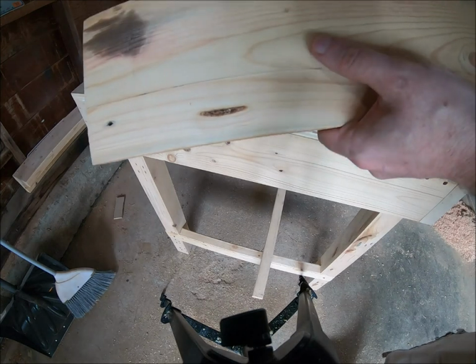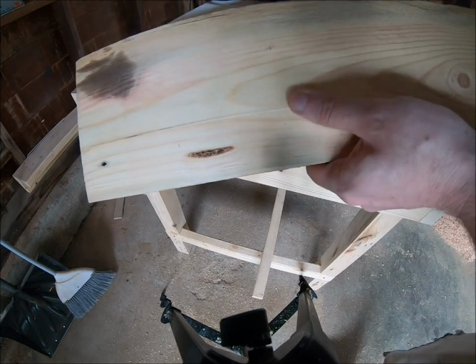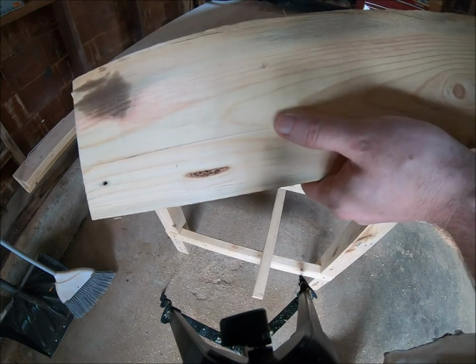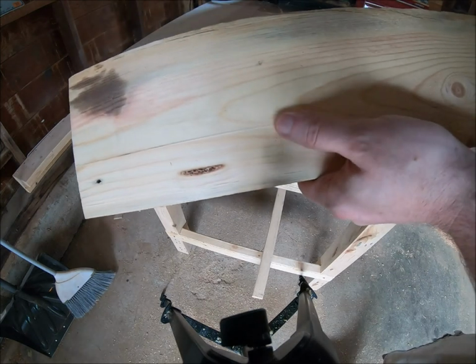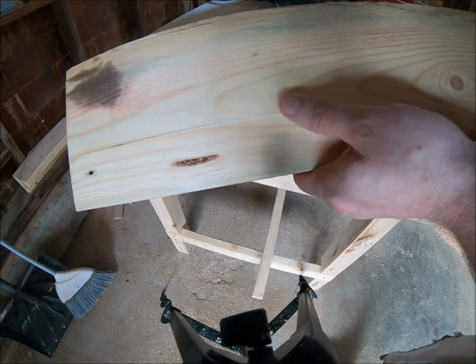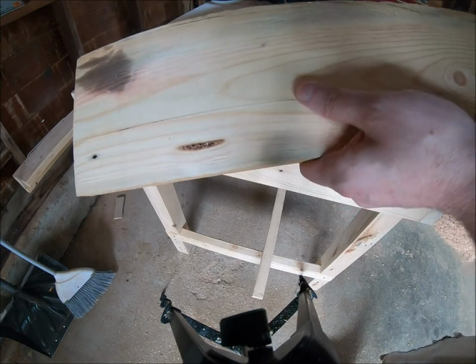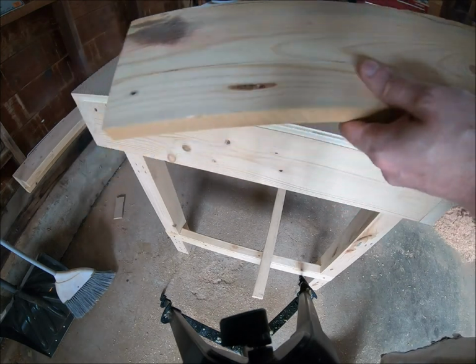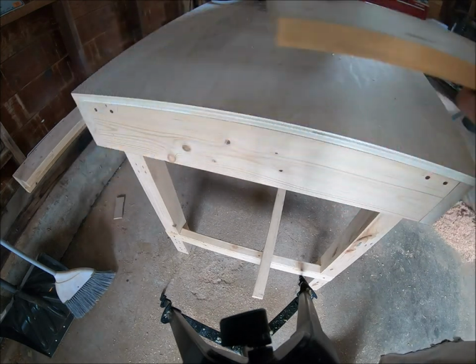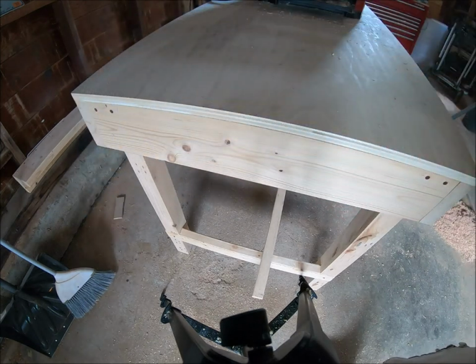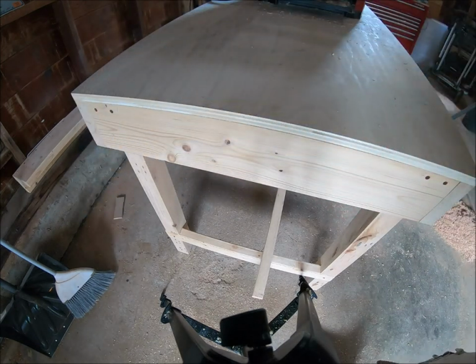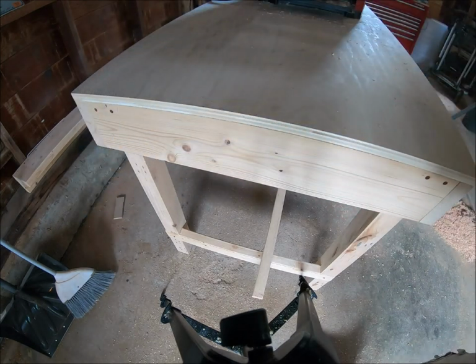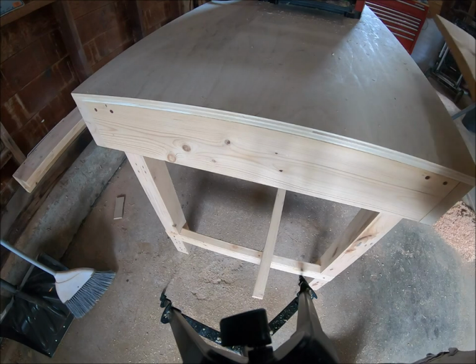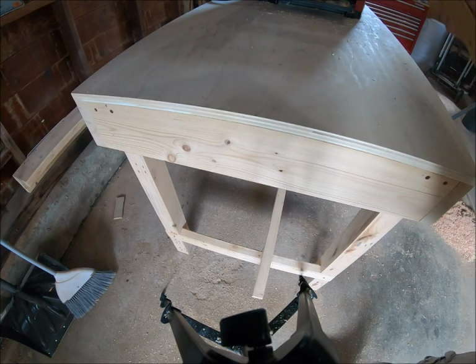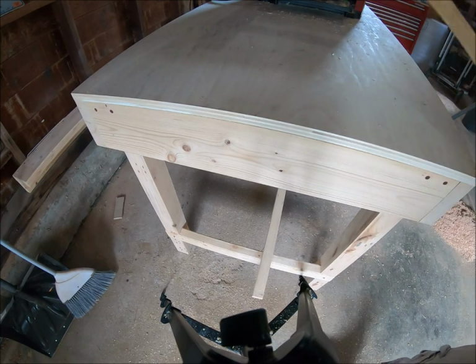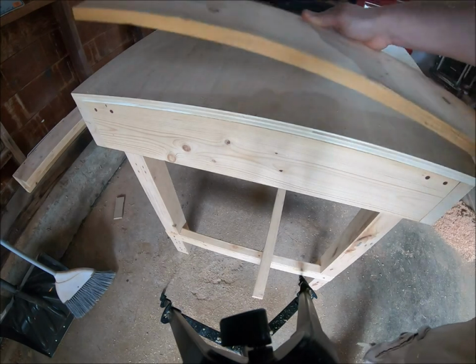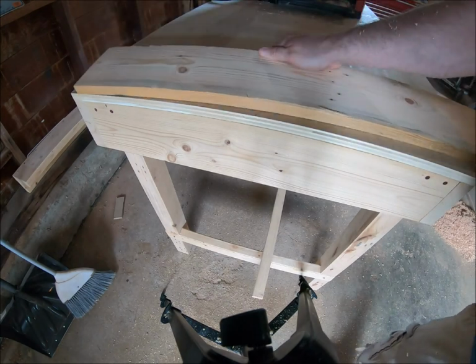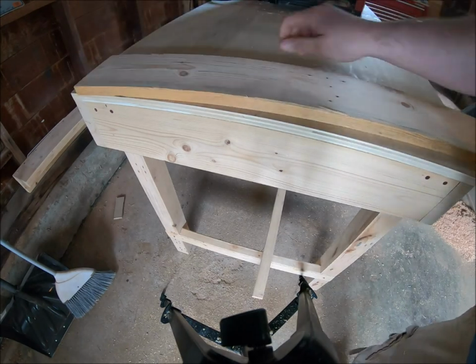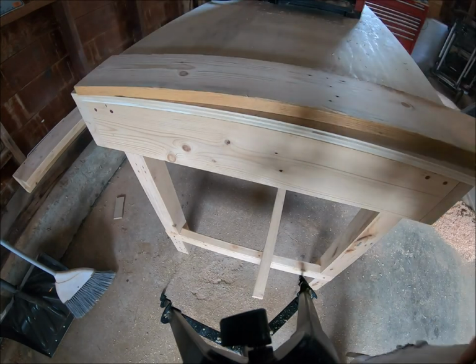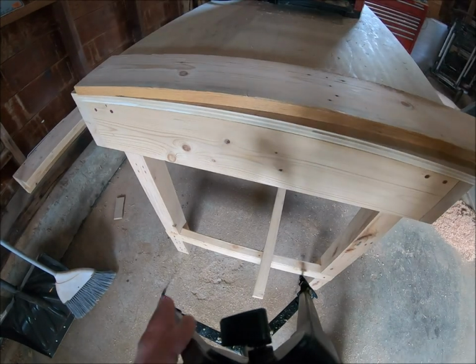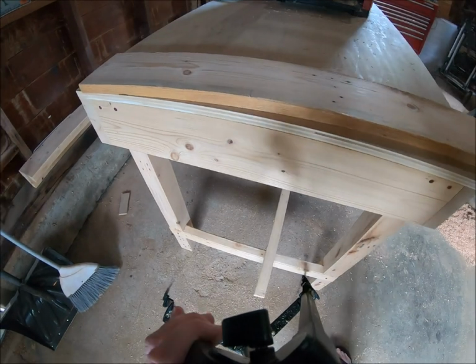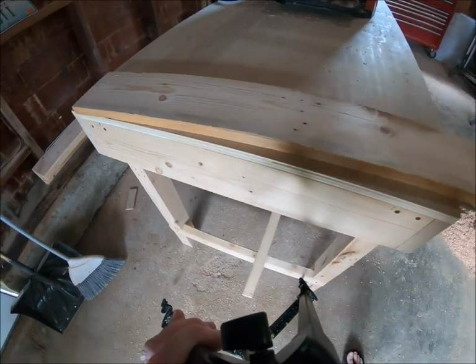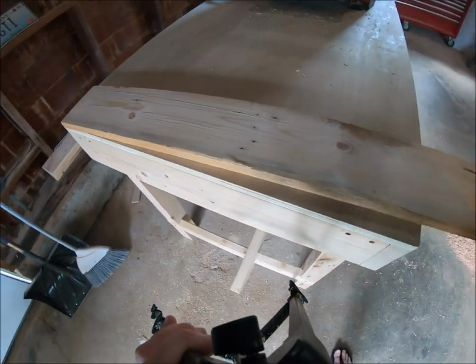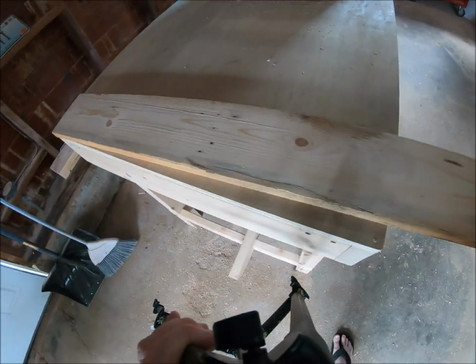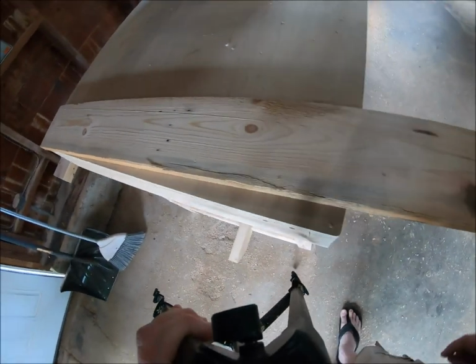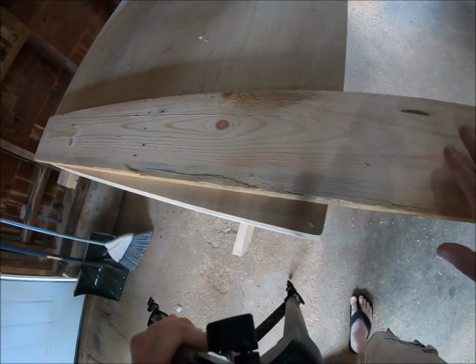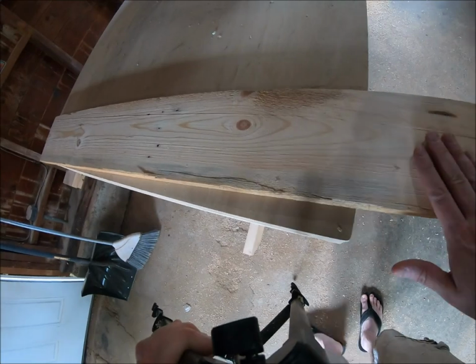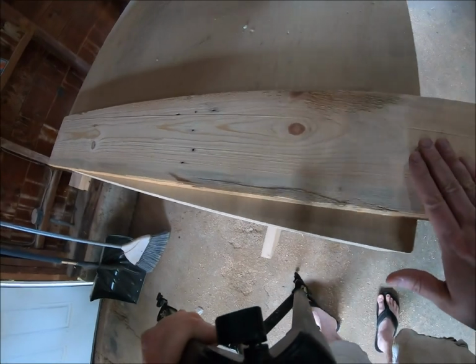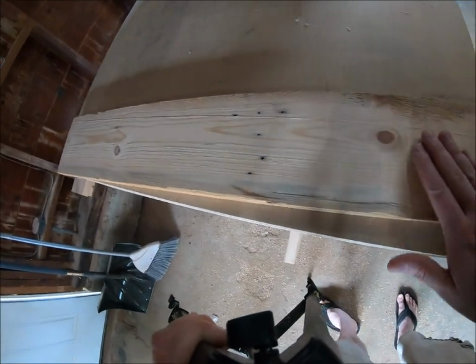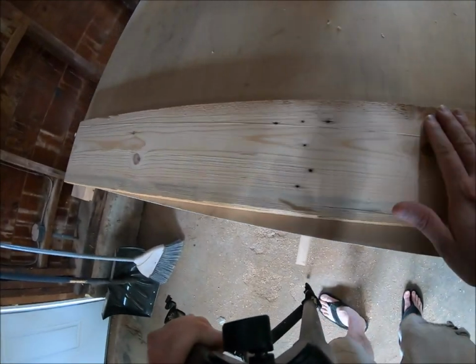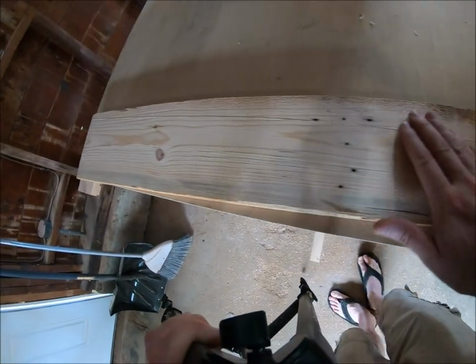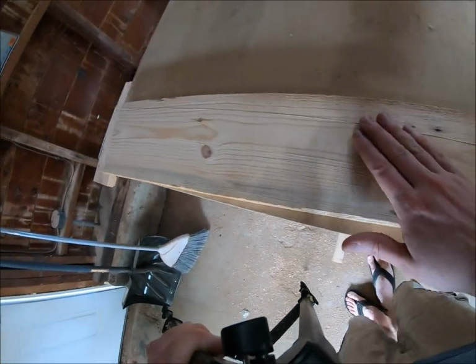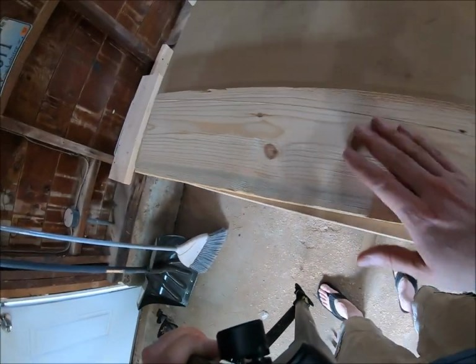This does need new blades — notice the line from a chip. But does it do its job? Absolutely. This was a very rough-cut board and now it's fairly smooth — smooth enough that I could sand it out.